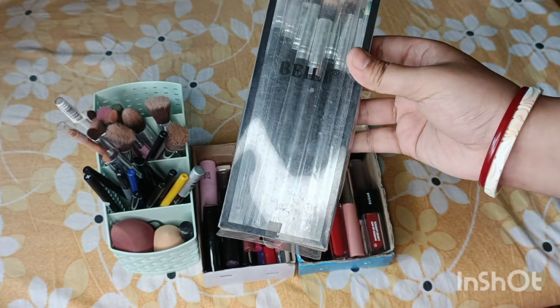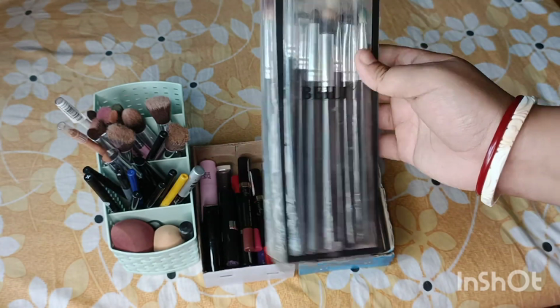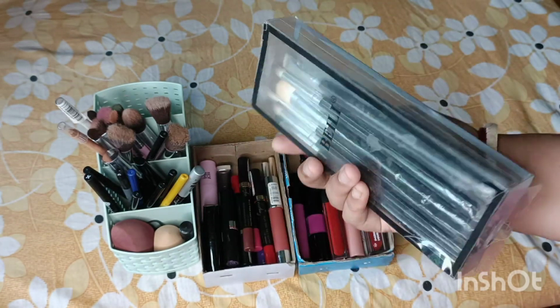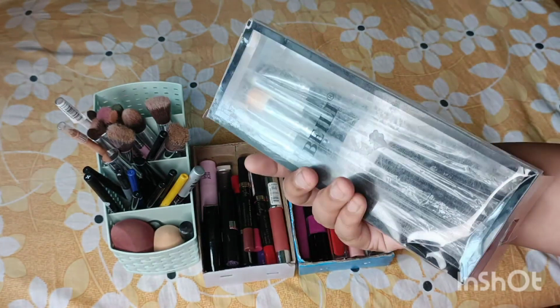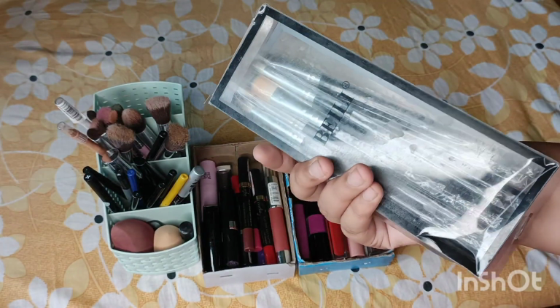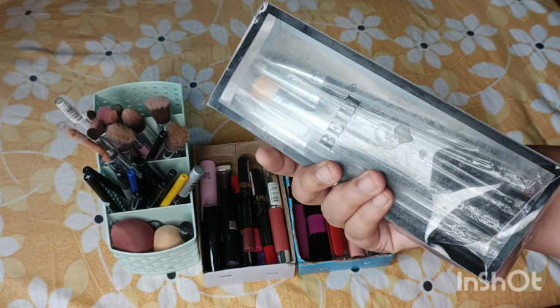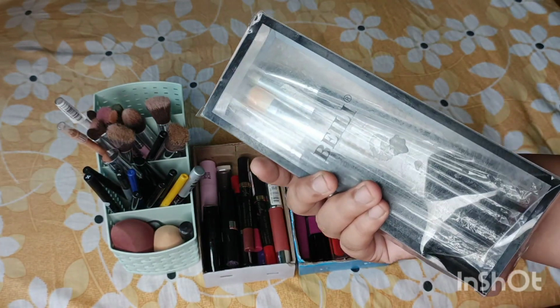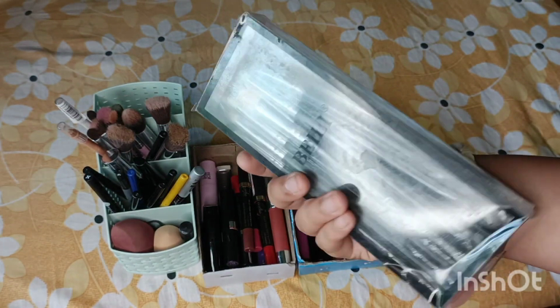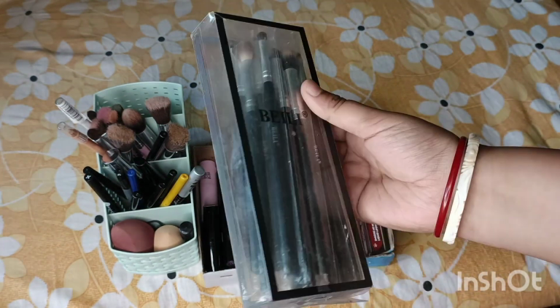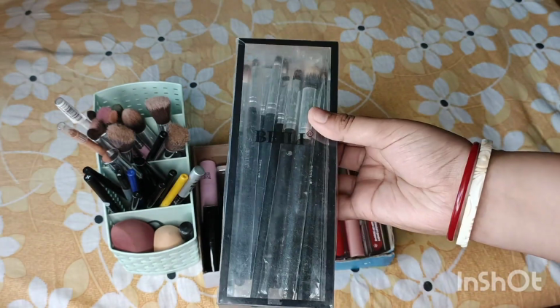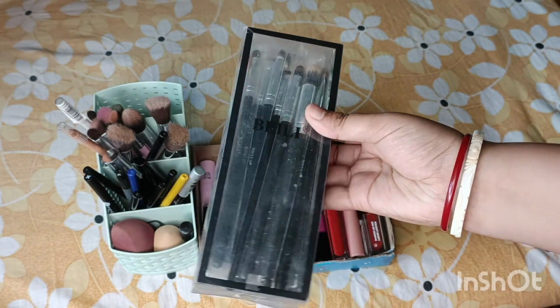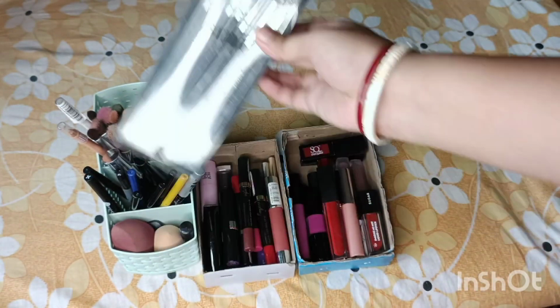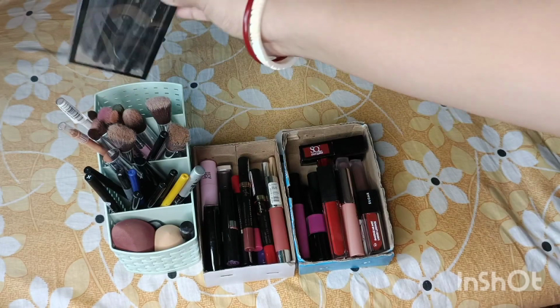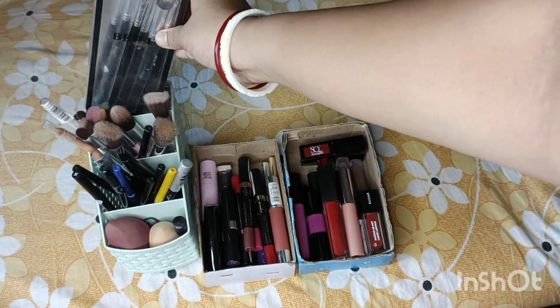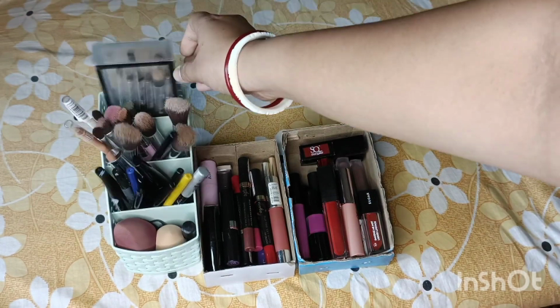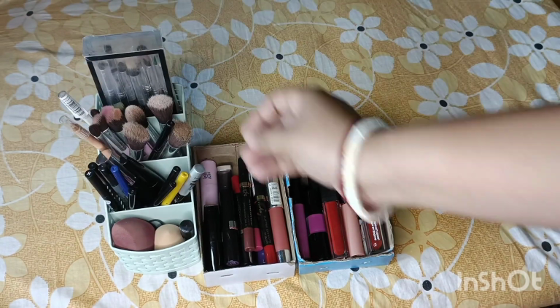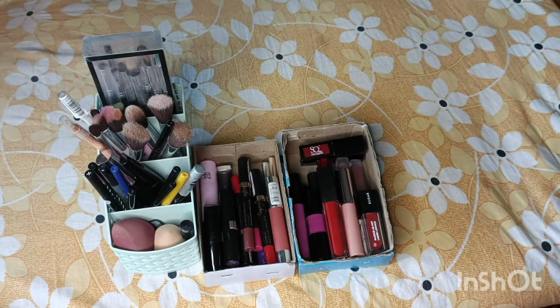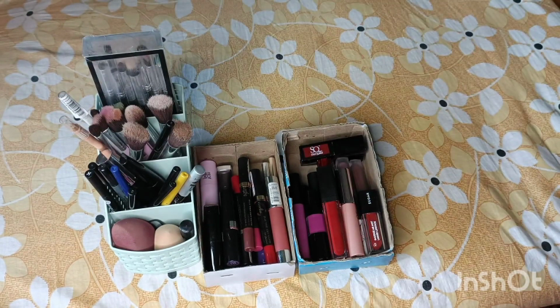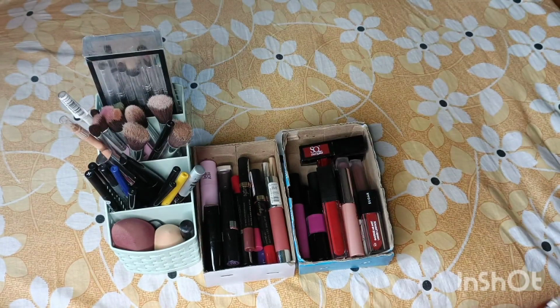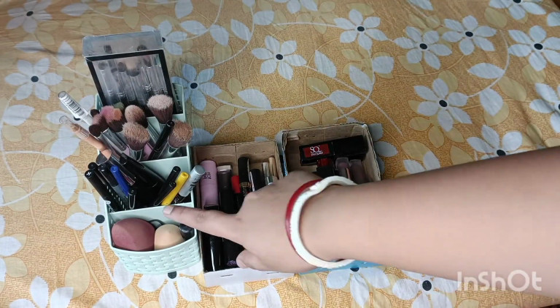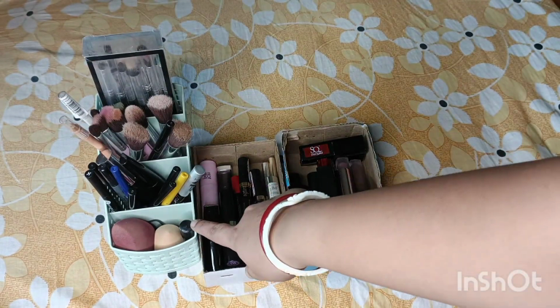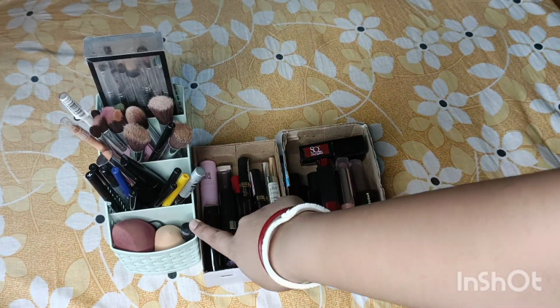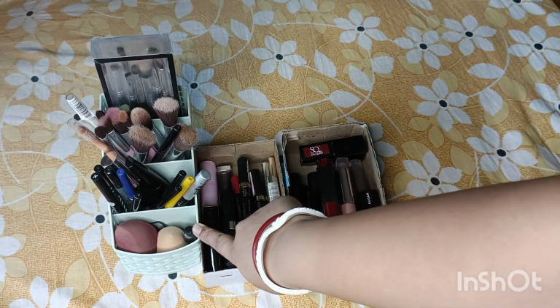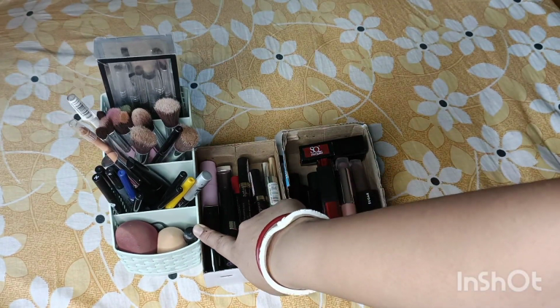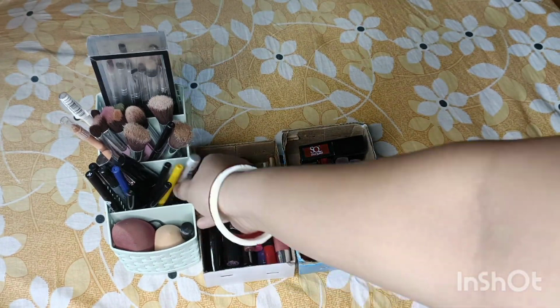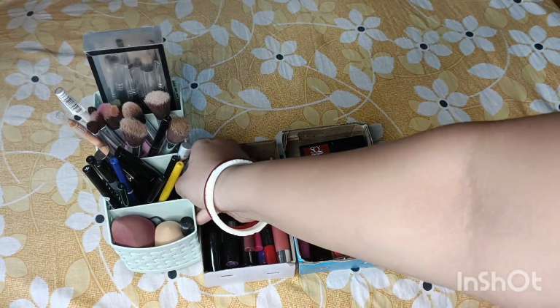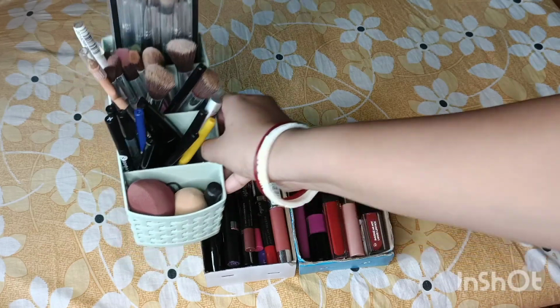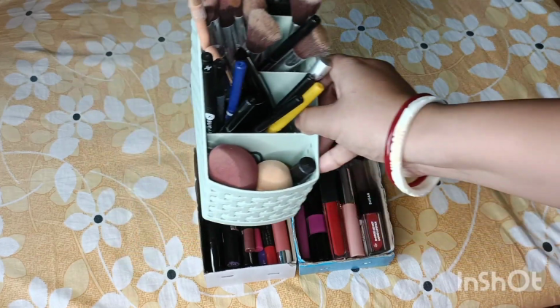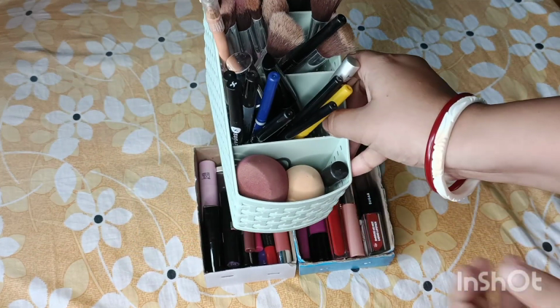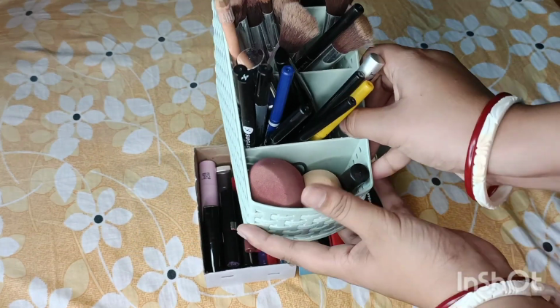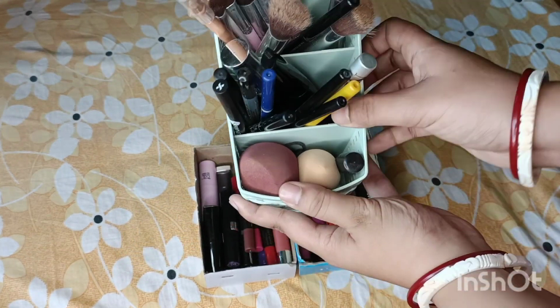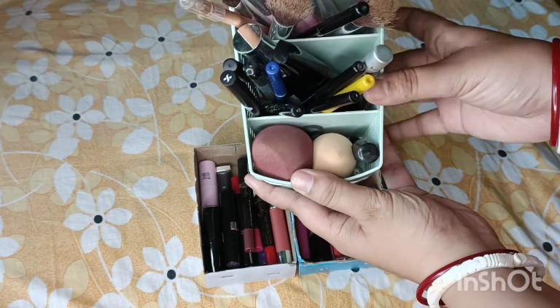Here is our eye makeup set. In the set, I posted one of these boxes where I put them. I wanted to show you the other one in the box. In the box, I kept one place.